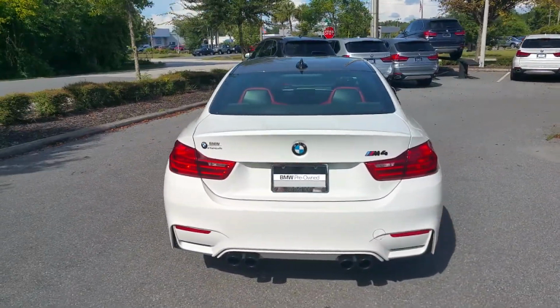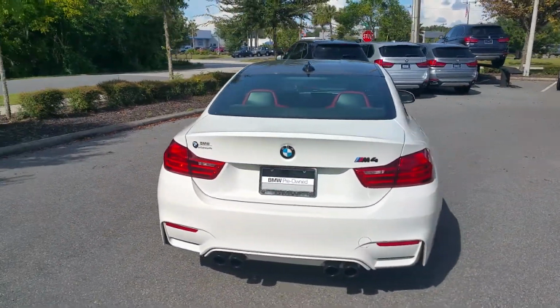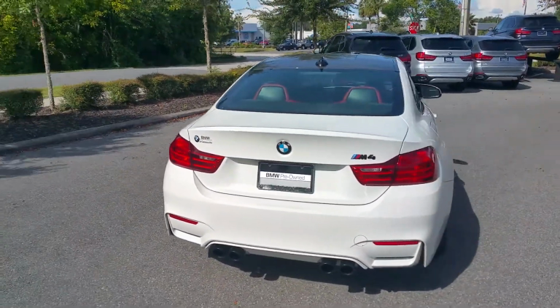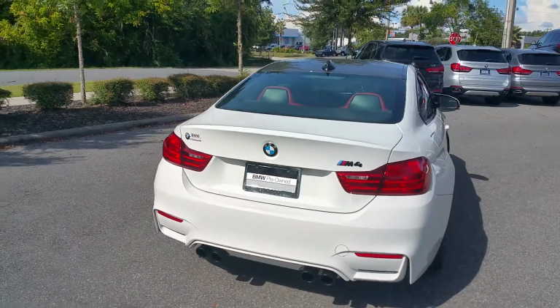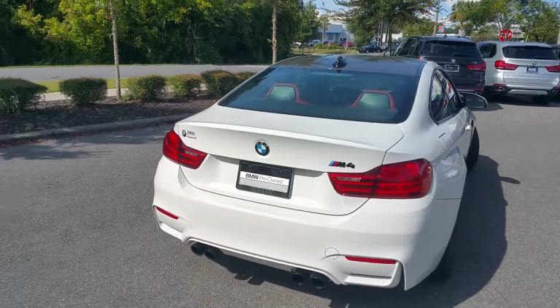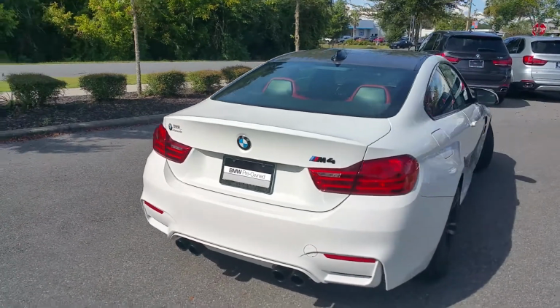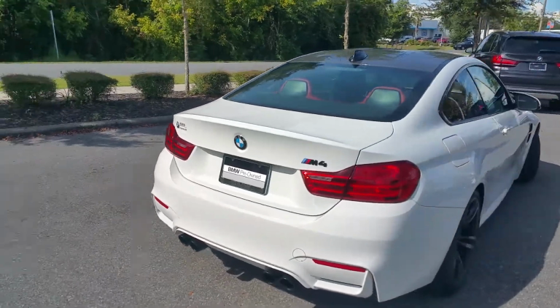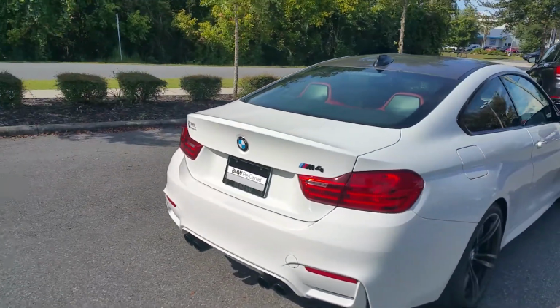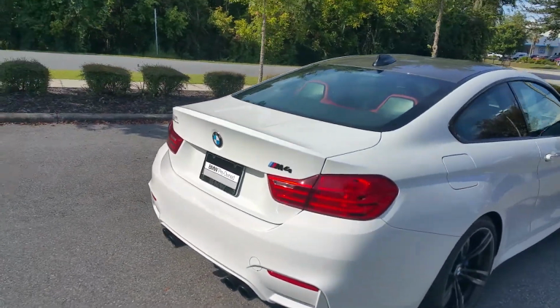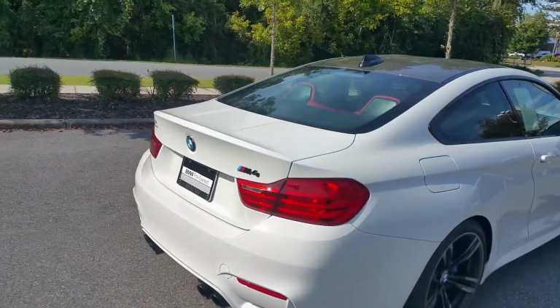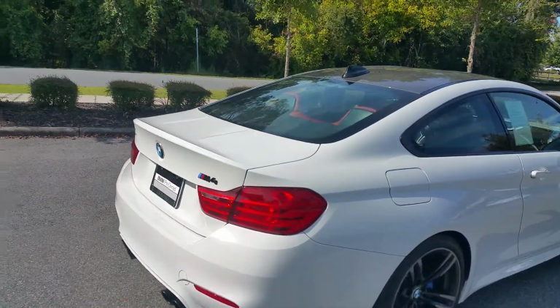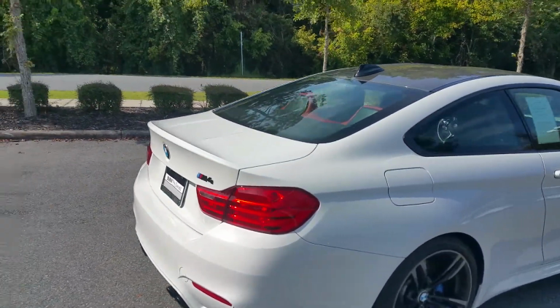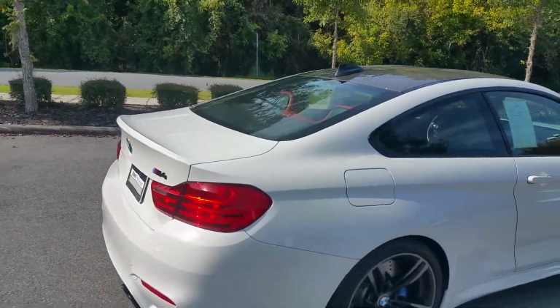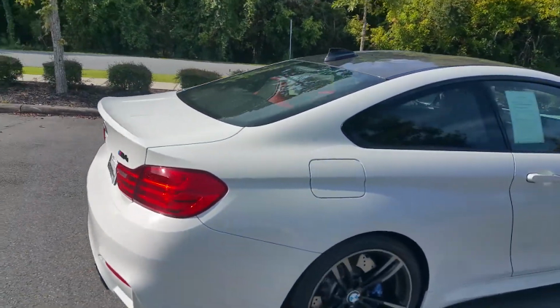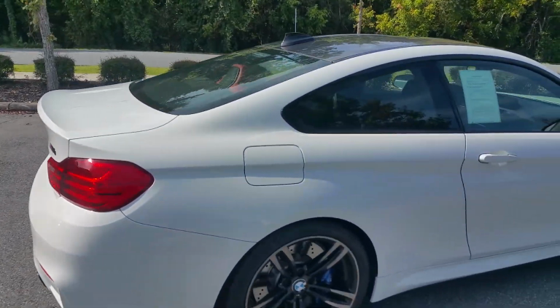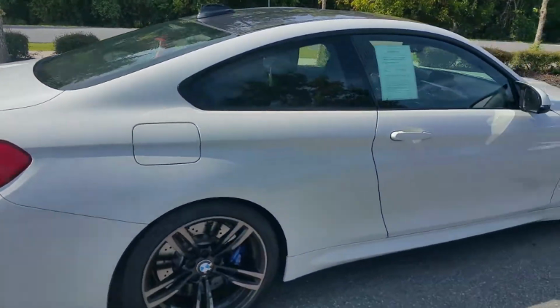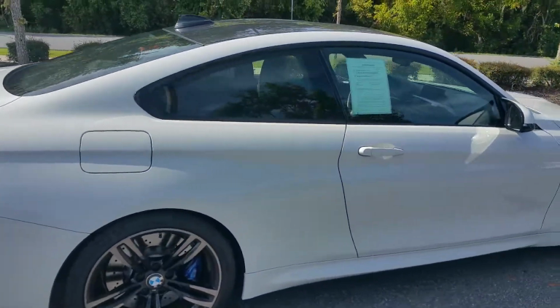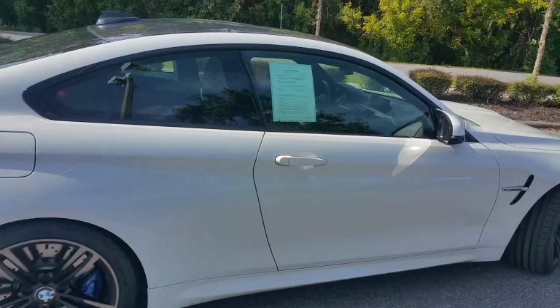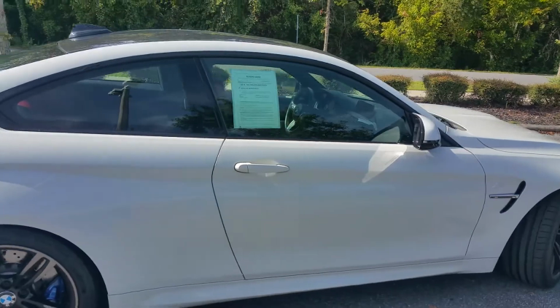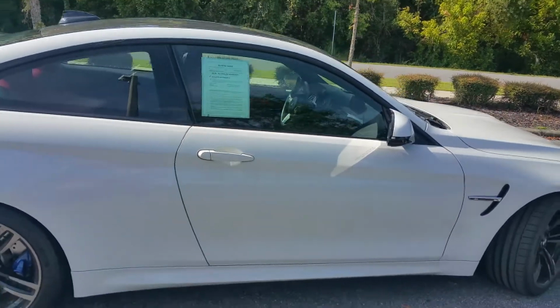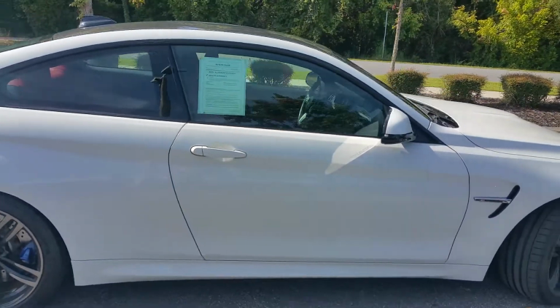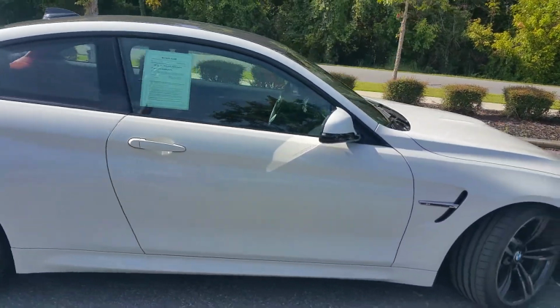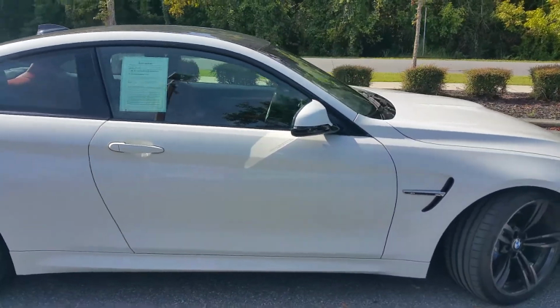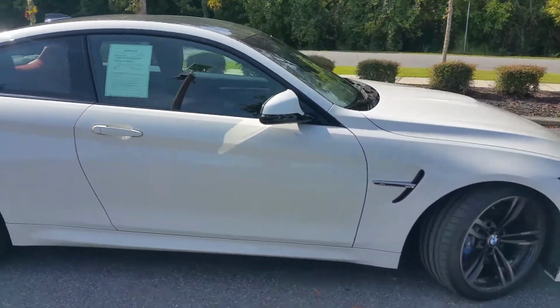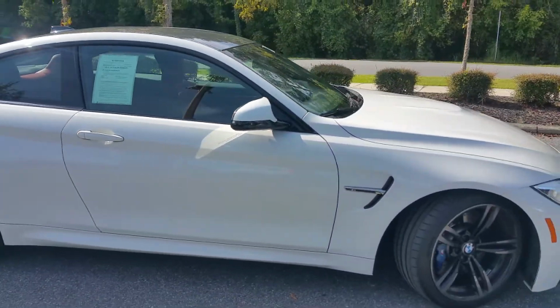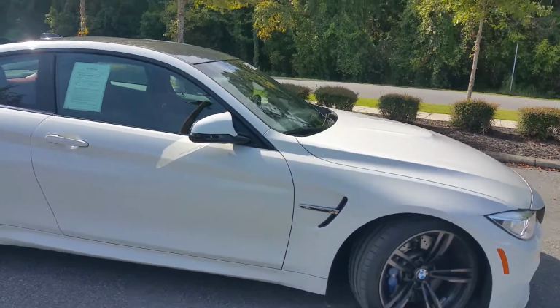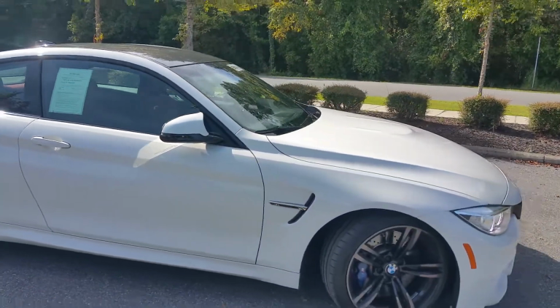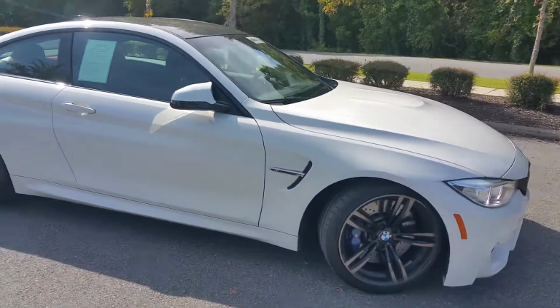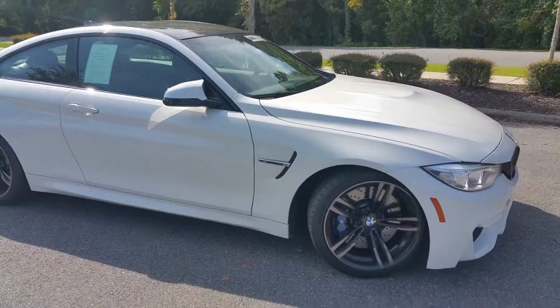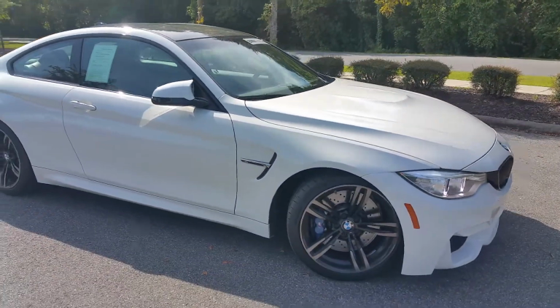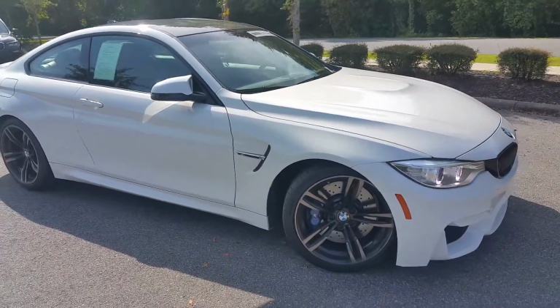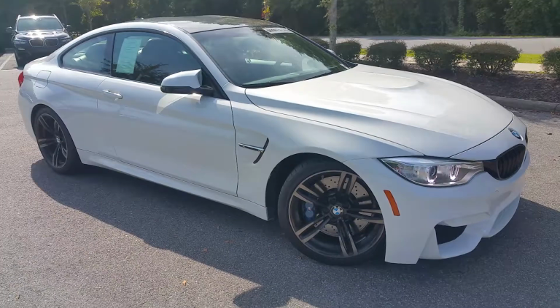The car was actually custom-ordered by a surgeon at the University of Florida Shands Teaching Hospital. However, they had their first child and the wife said you've got to get a sedan. So he got an M3 — not a bad trade-off.